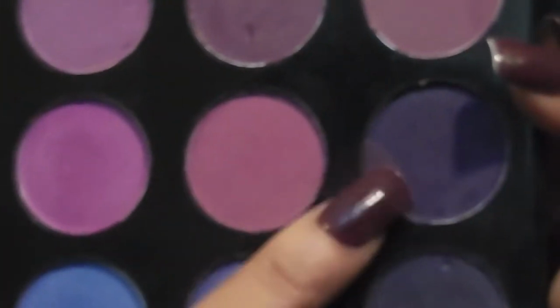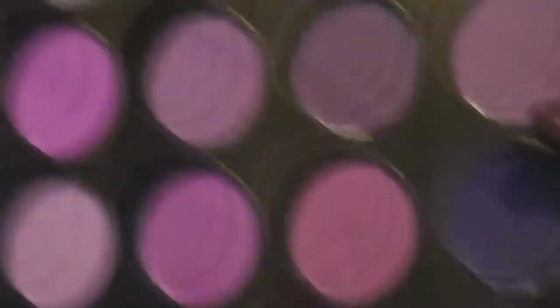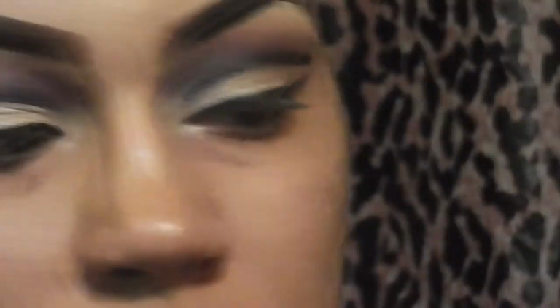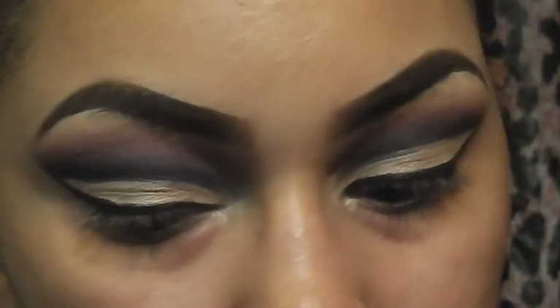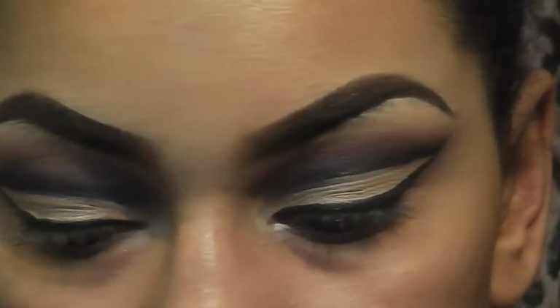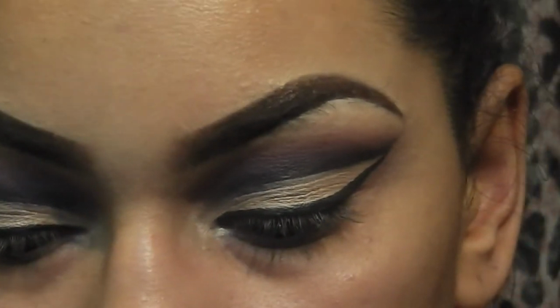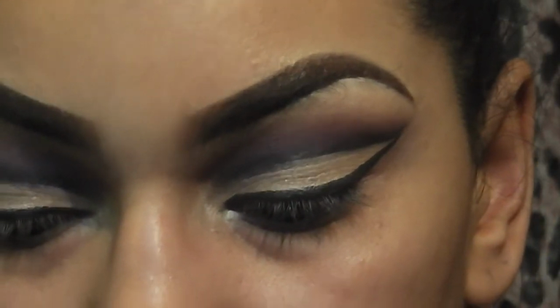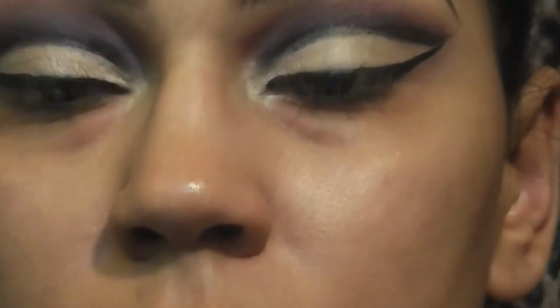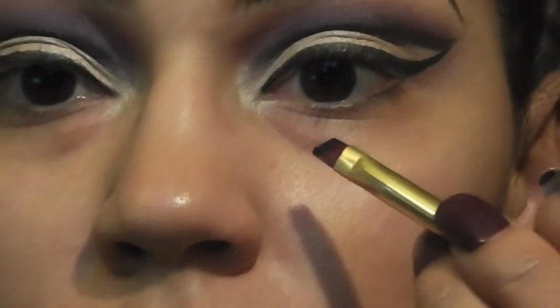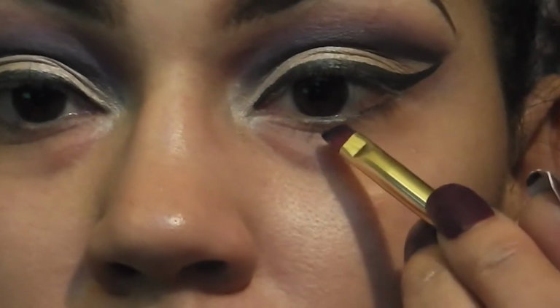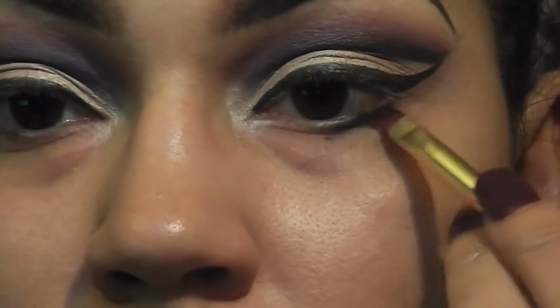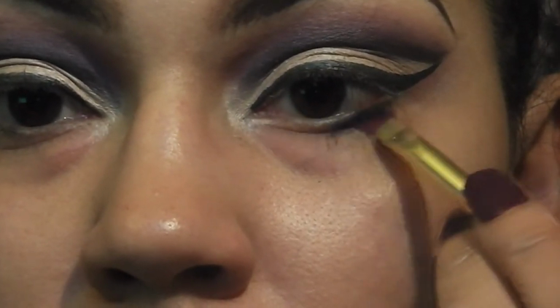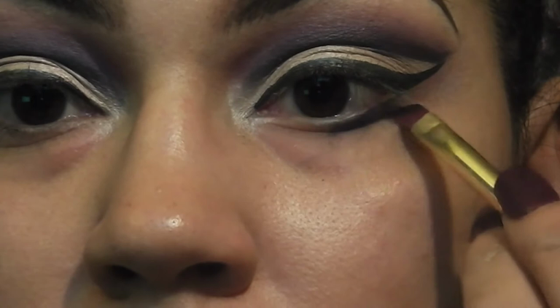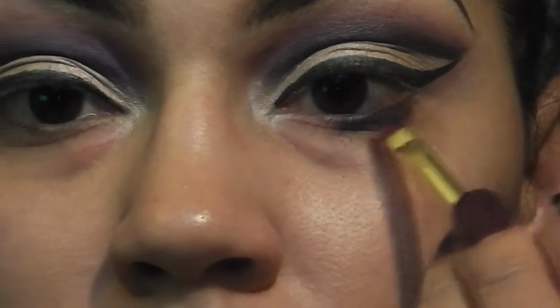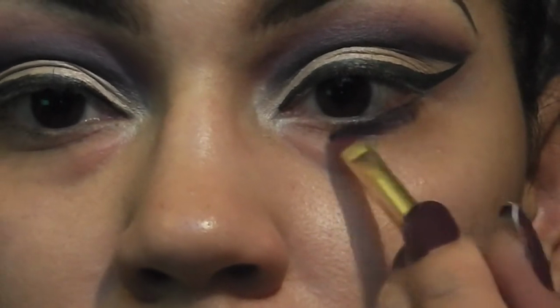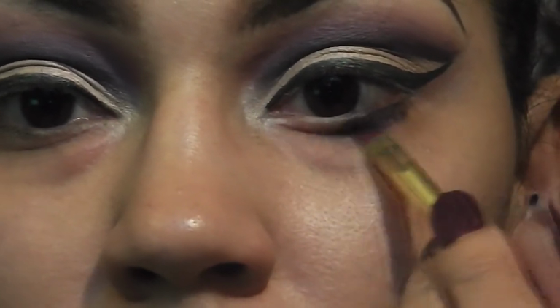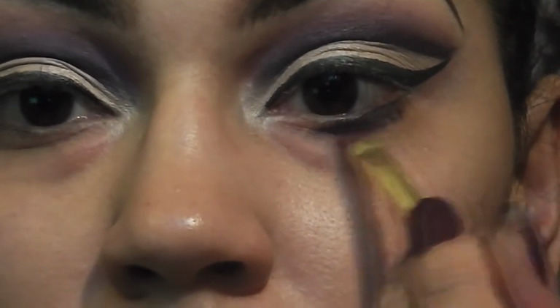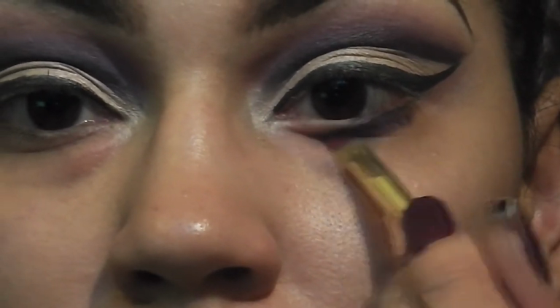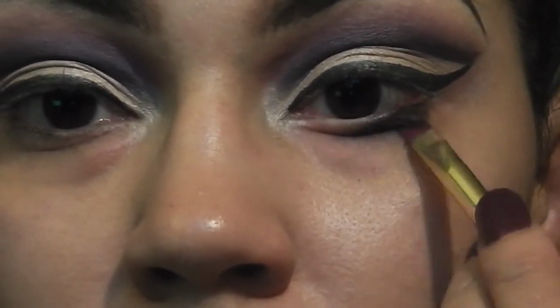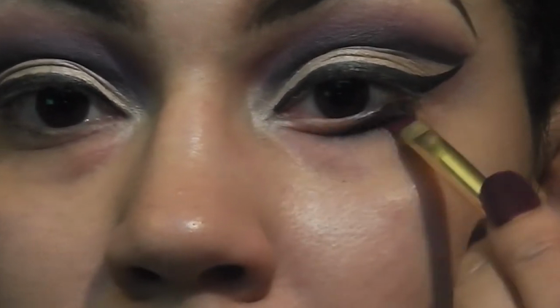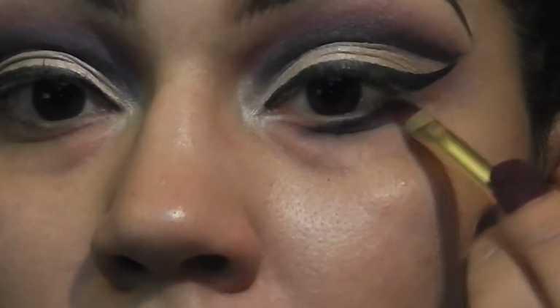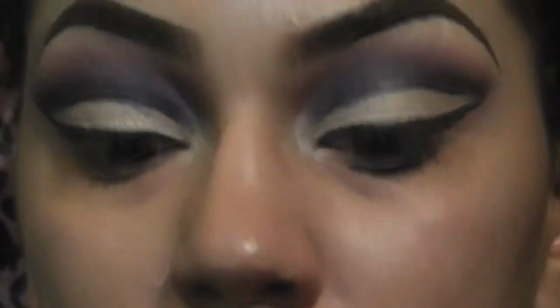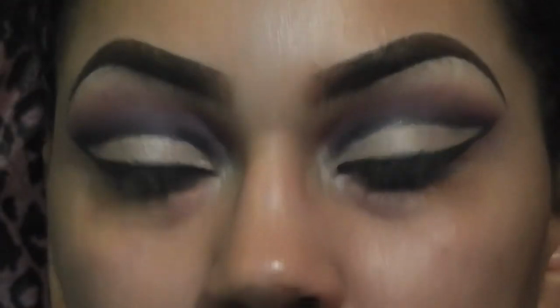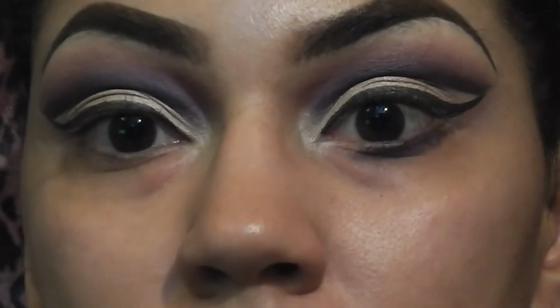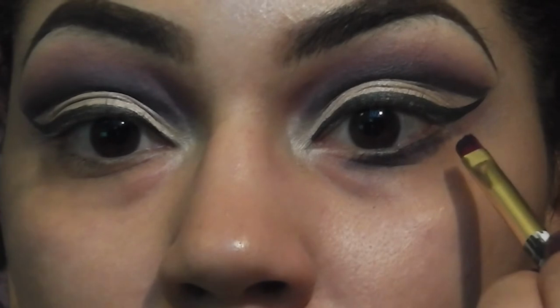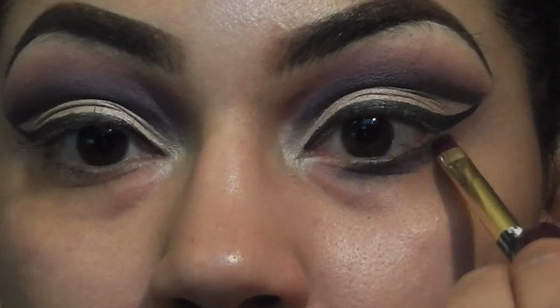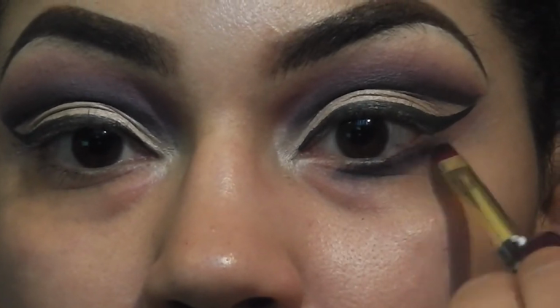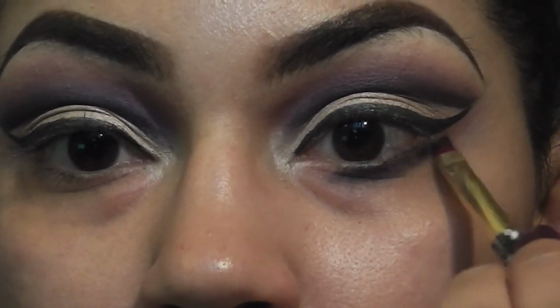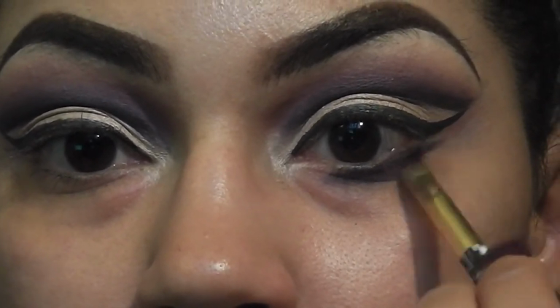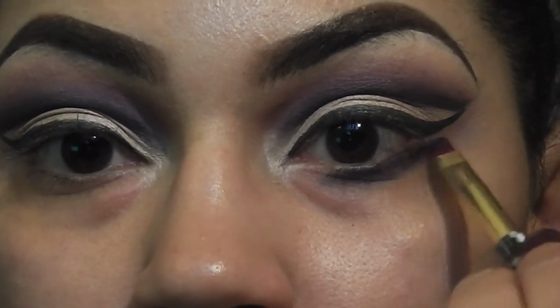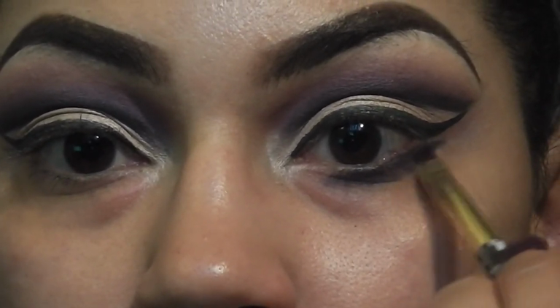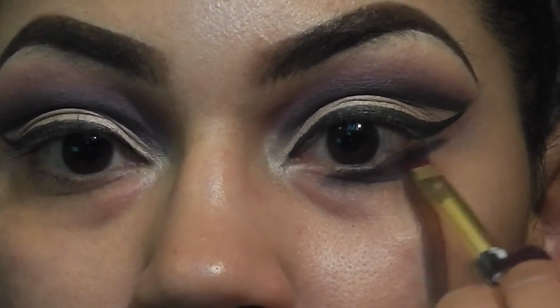Without adding any concealer to the bottom lash line like usual, I'm just going to go in with that plum color and smoke it out underneath my eyes. This isn't necessarily supposed to look so neat — it's going to just look really smoky.